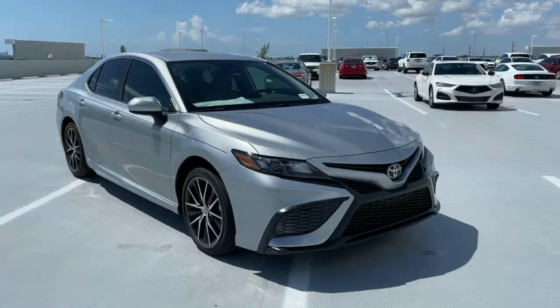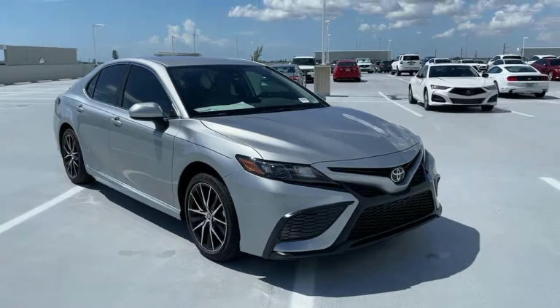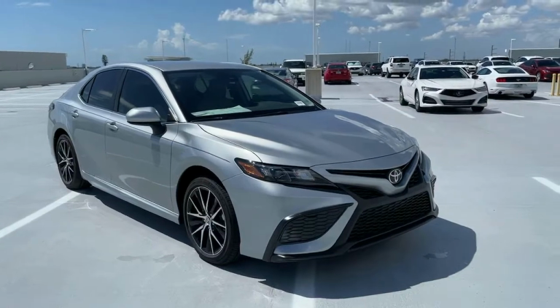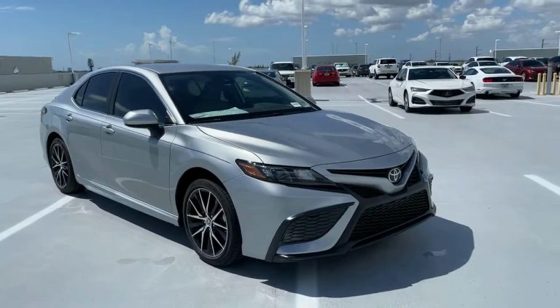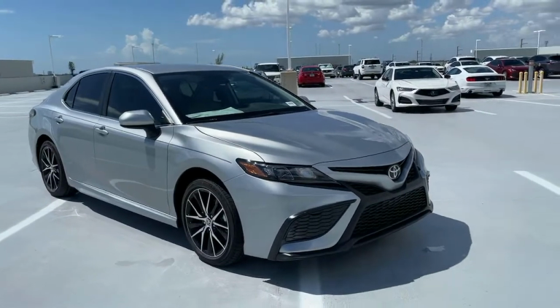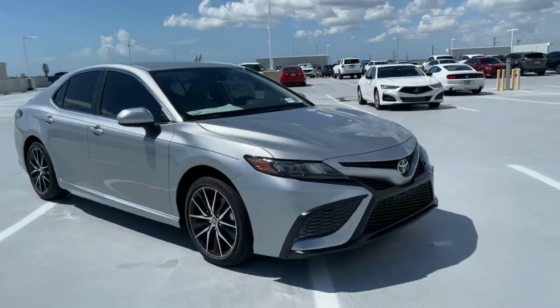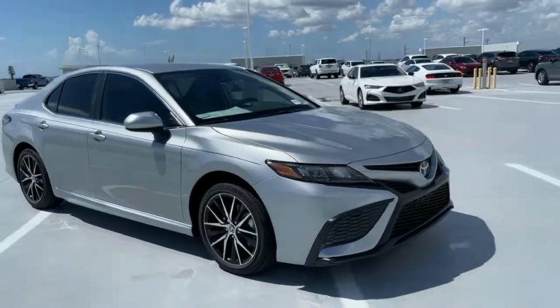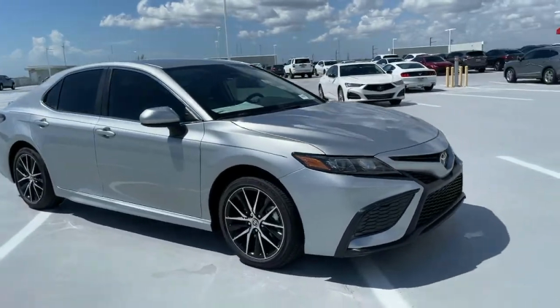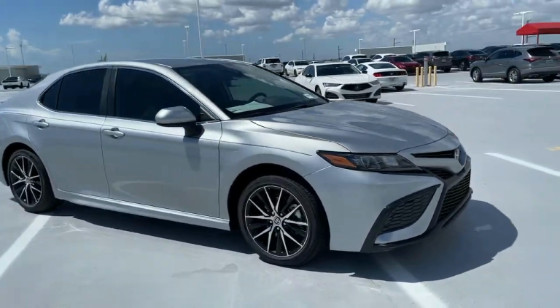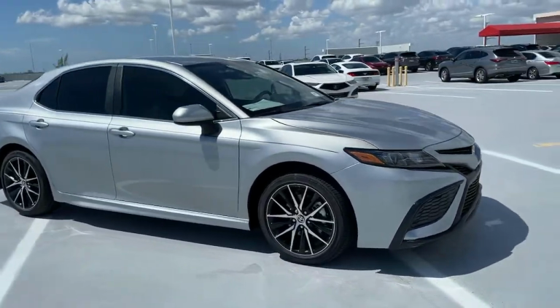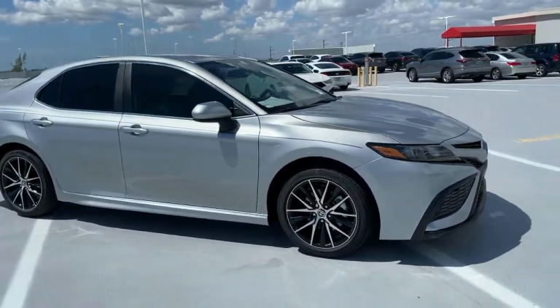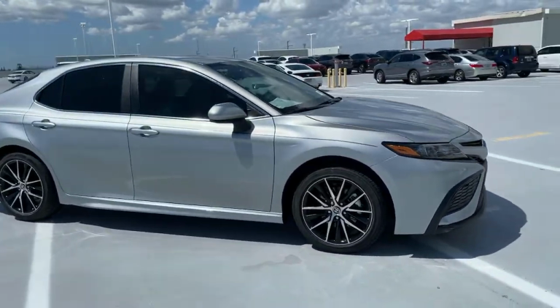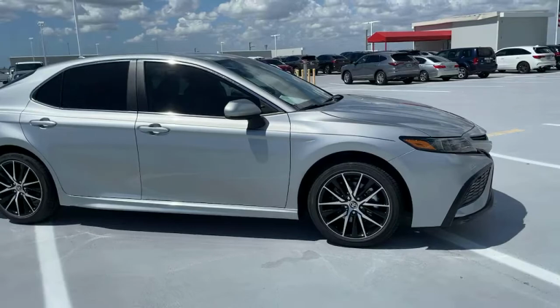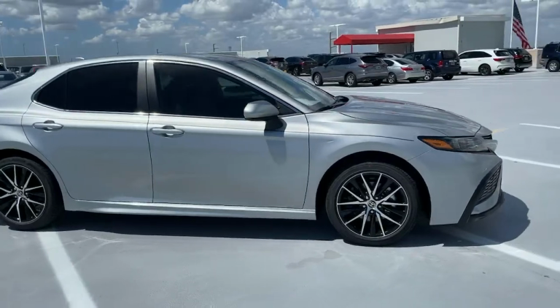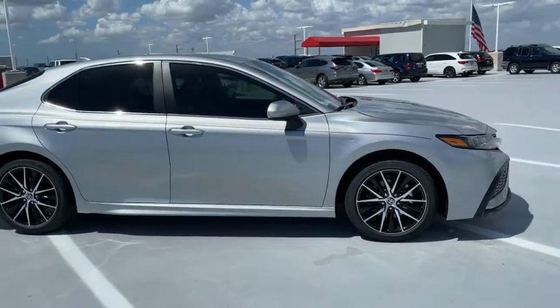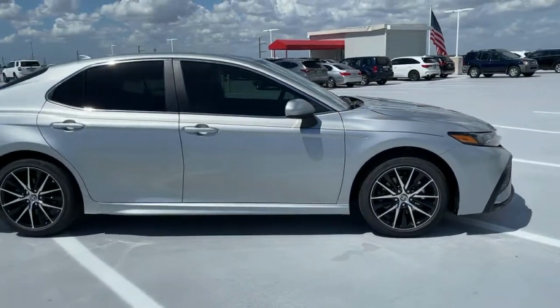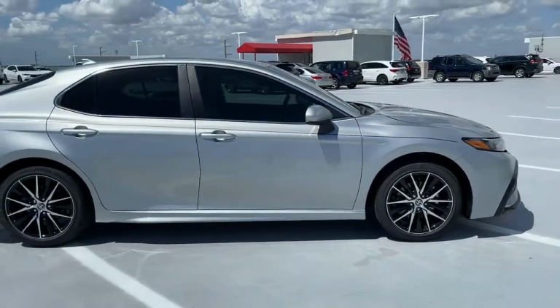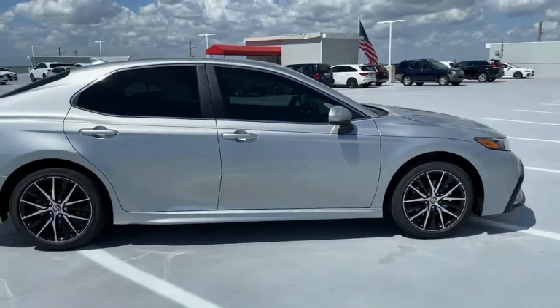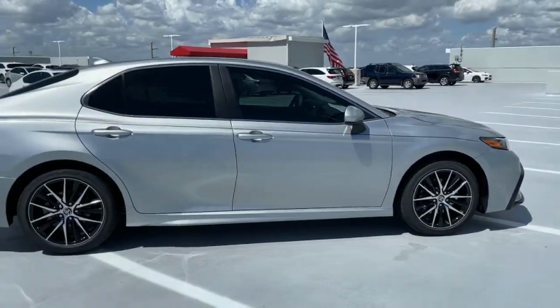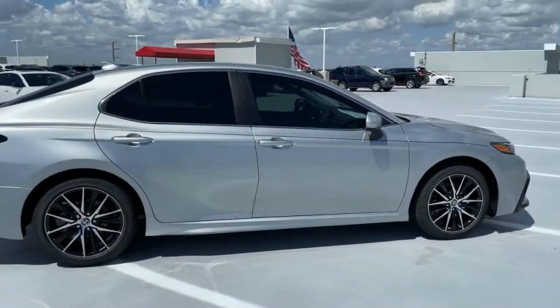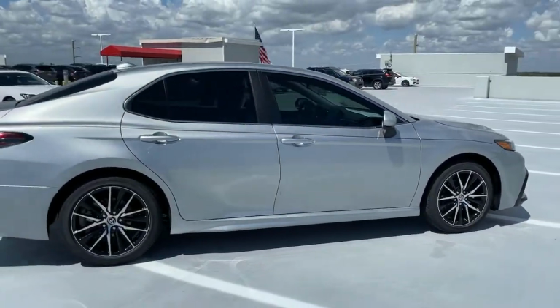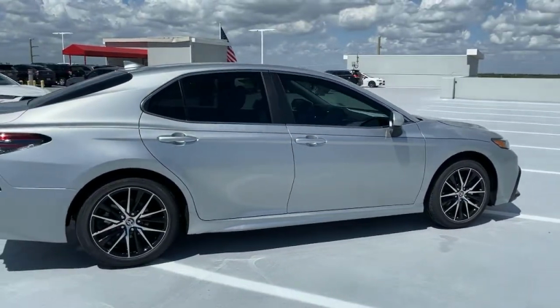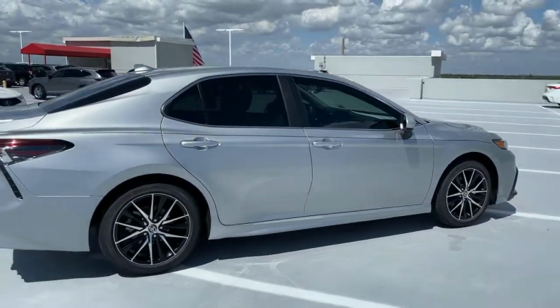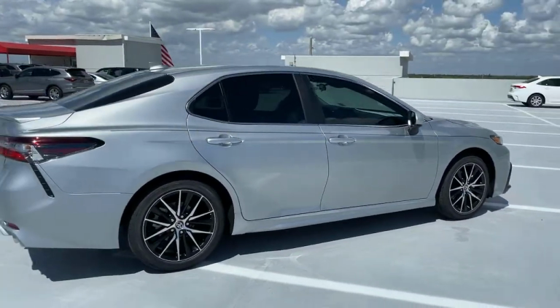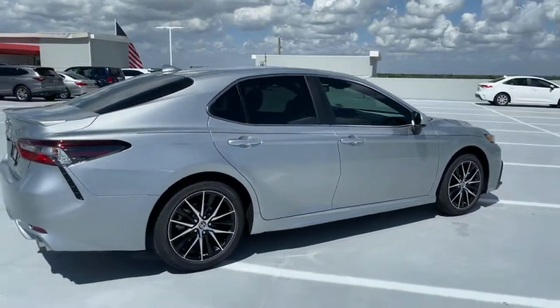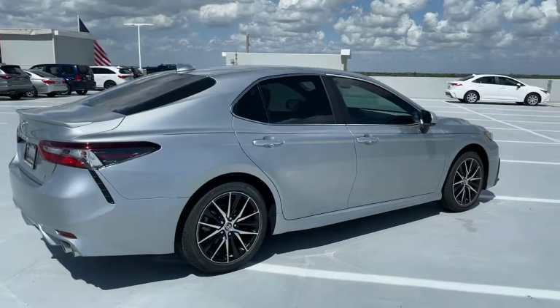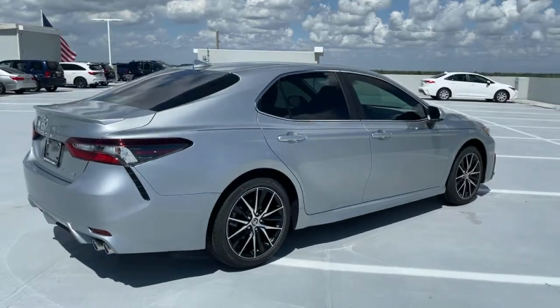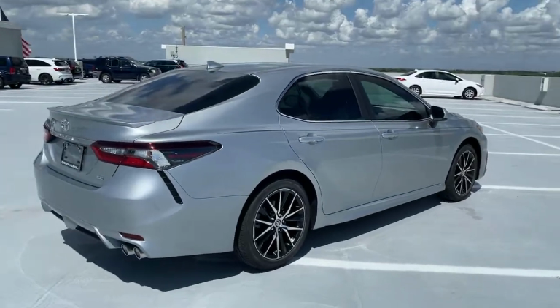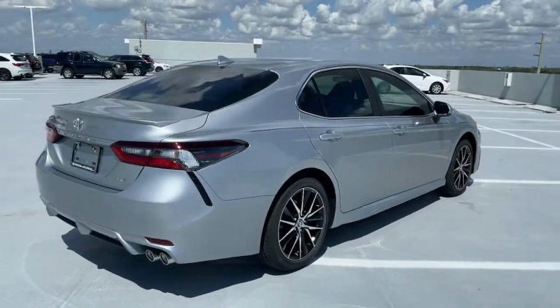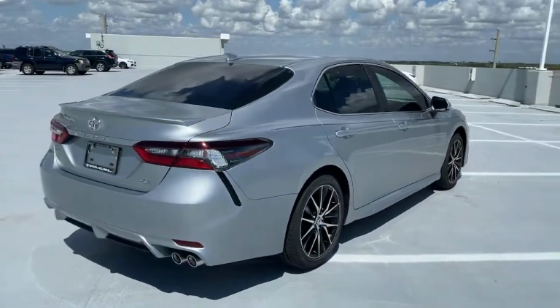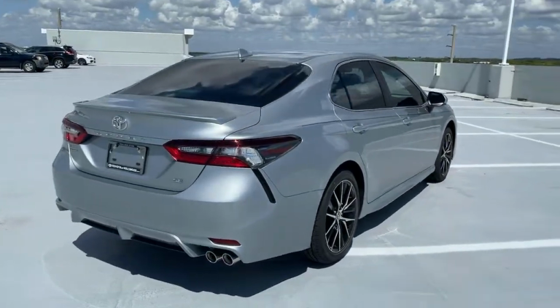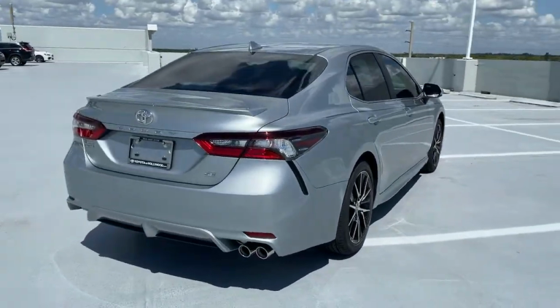Introducing the 2021 Toyota Camry. Find the sweet spot where luxury meets convenience when you take the wheel of this alluring, standard-setting Camry. It's the sedan designed around you.